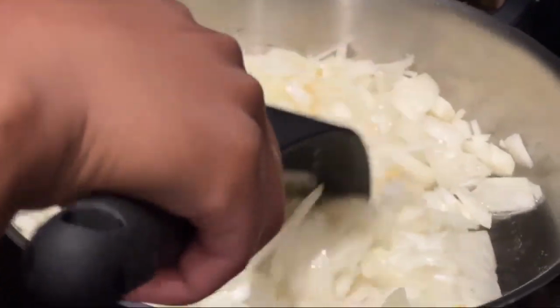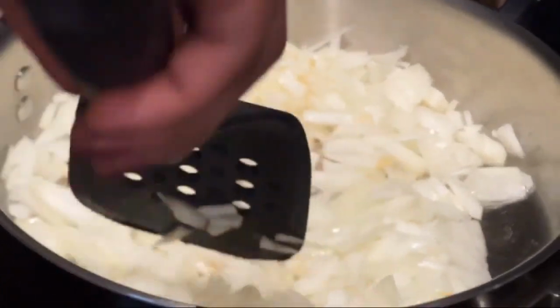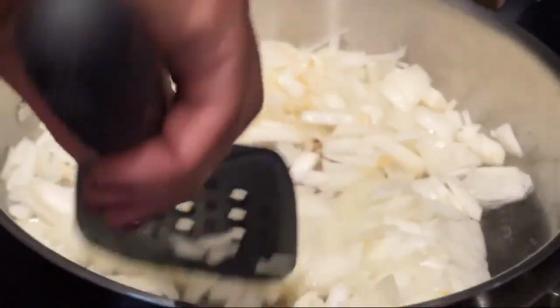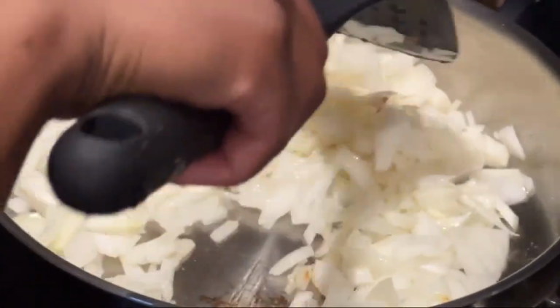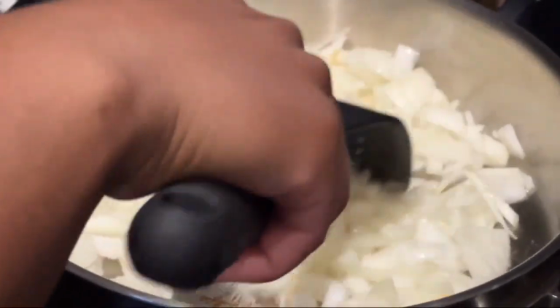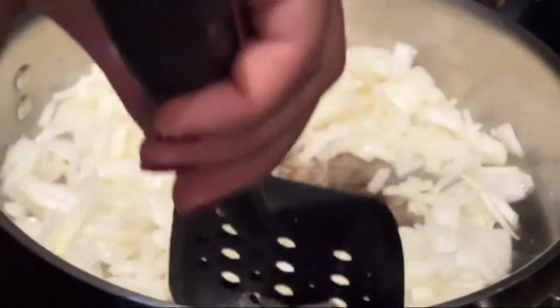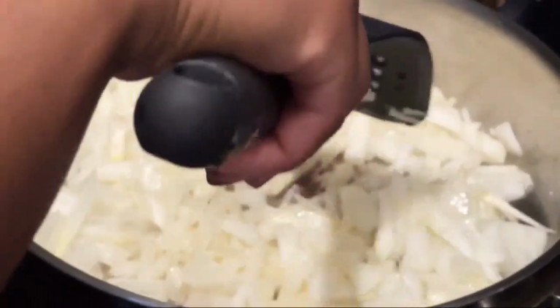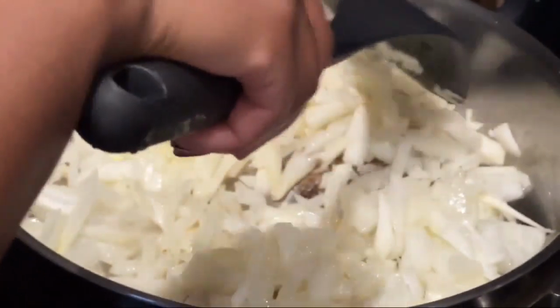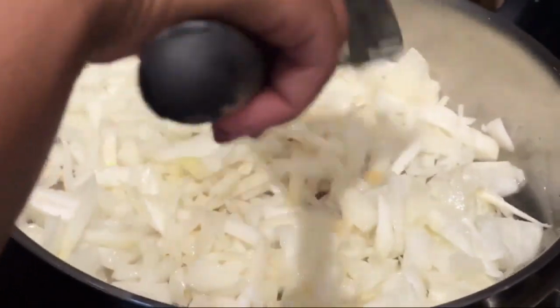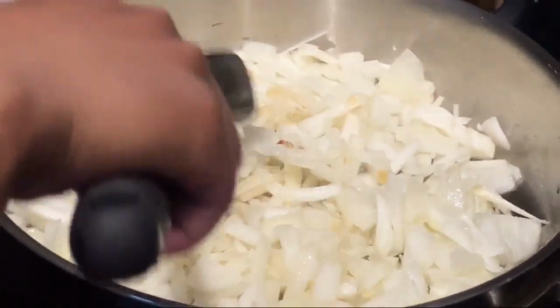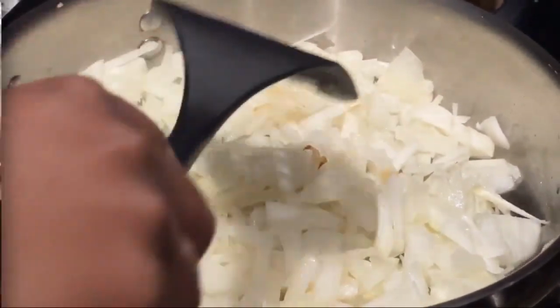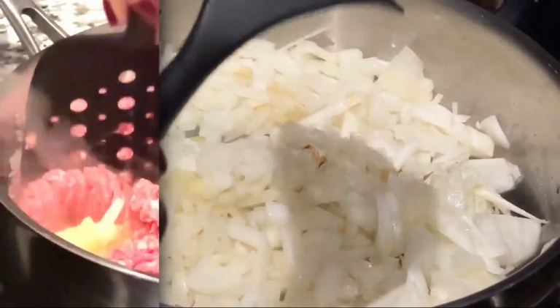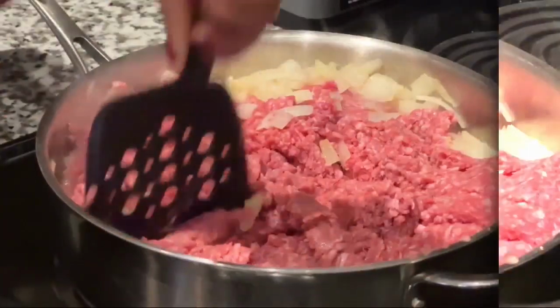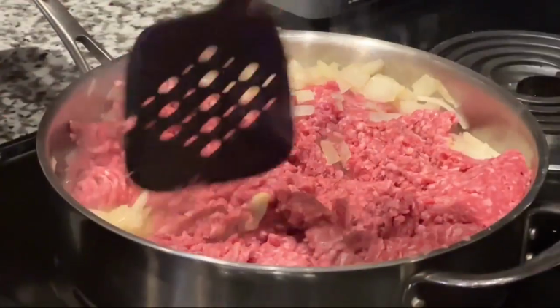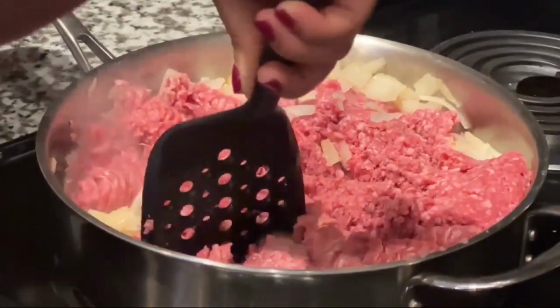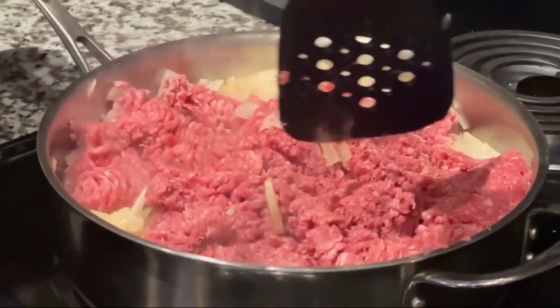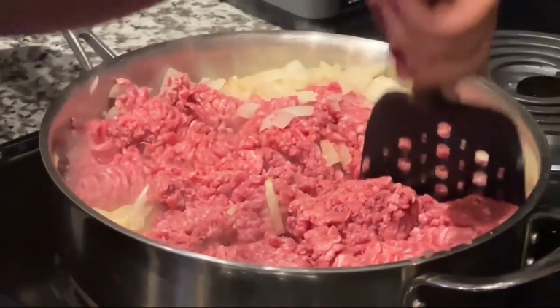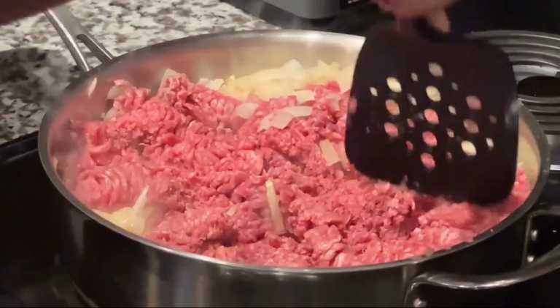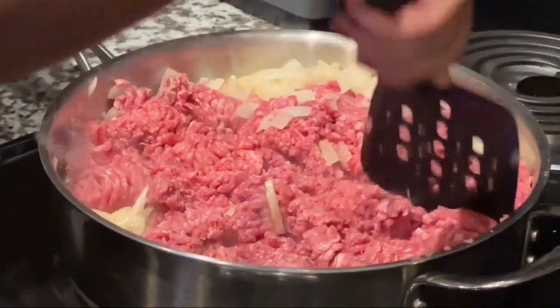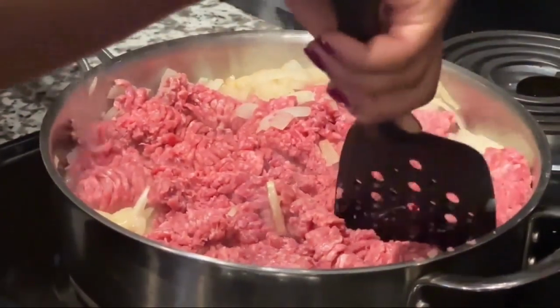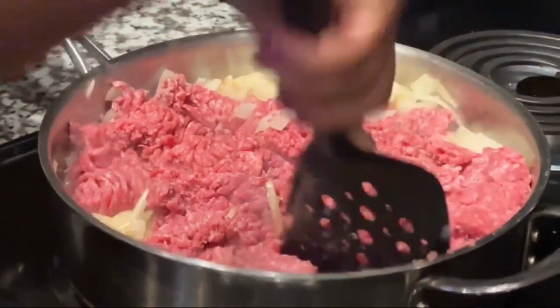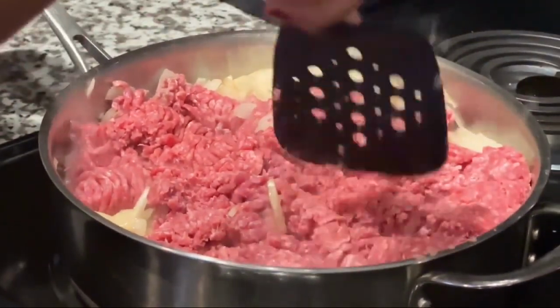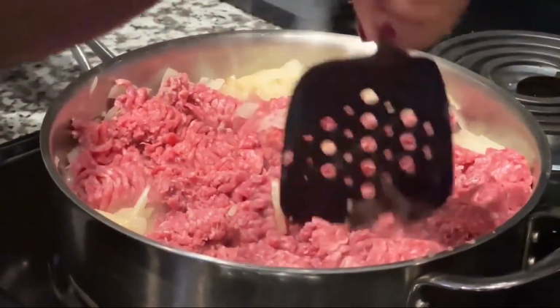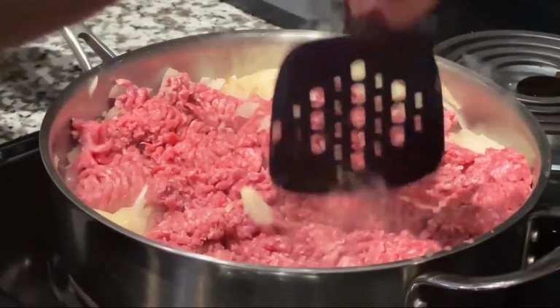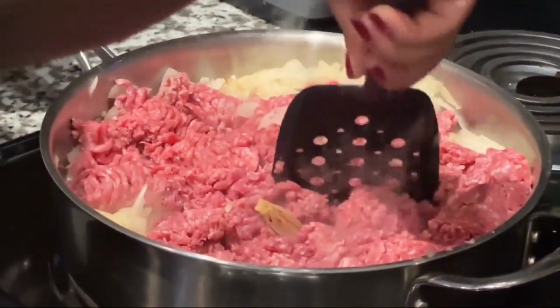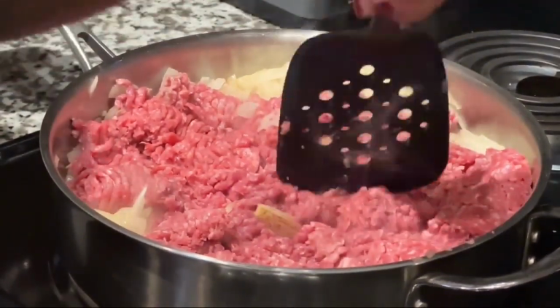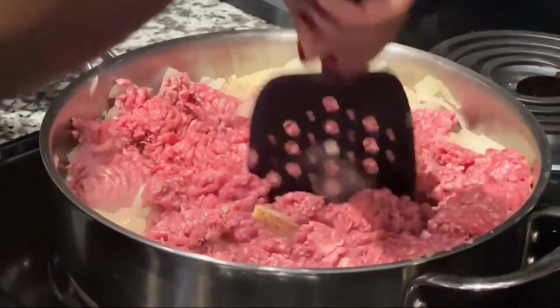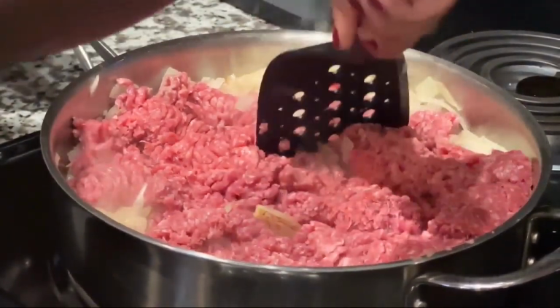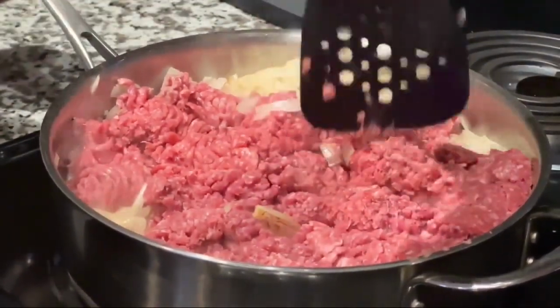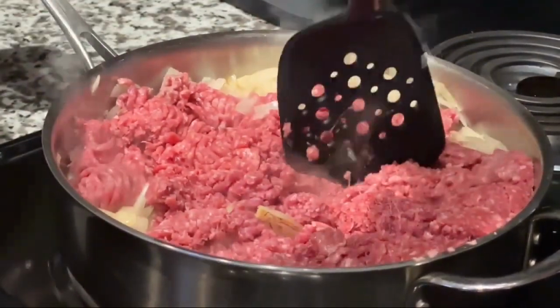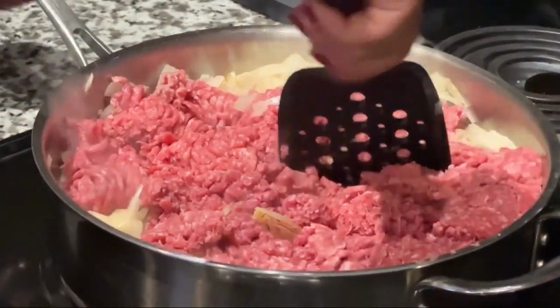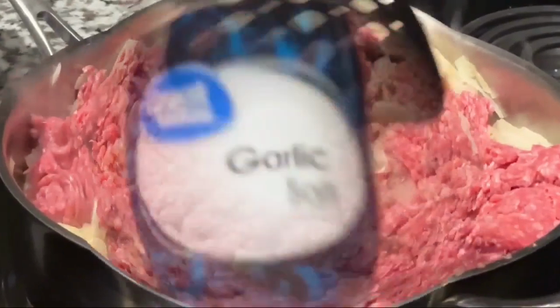Now we sauté the onions with a little bit of oil. You cut fast — I'm a chef, that's how it goes. Then you put the meat in the pot as well to brown. This is important: you don't want any raw meat chili.